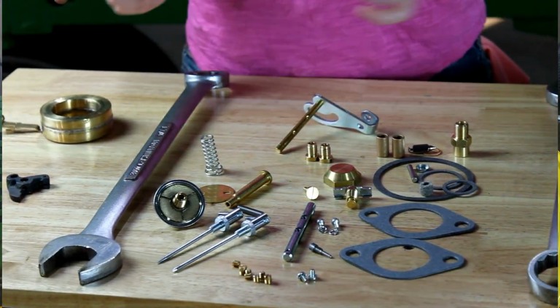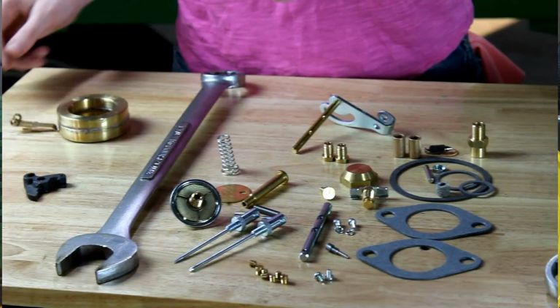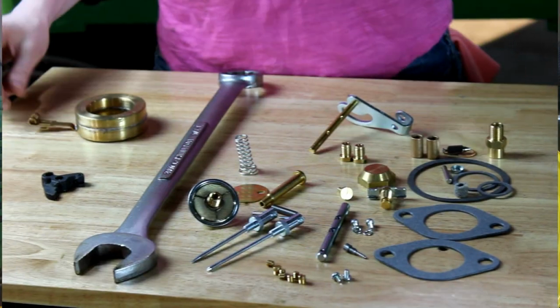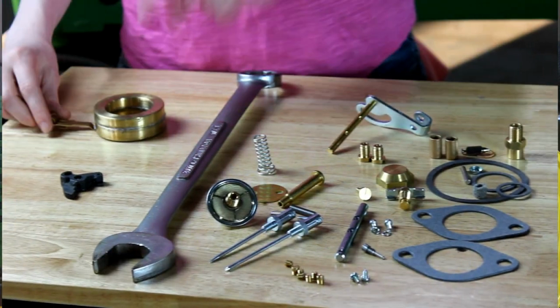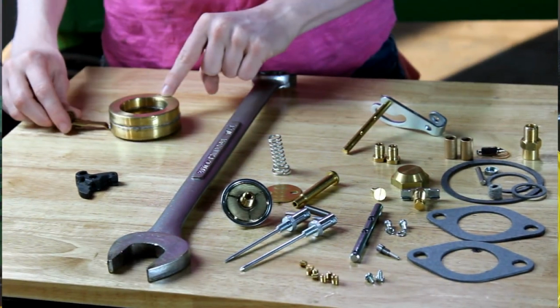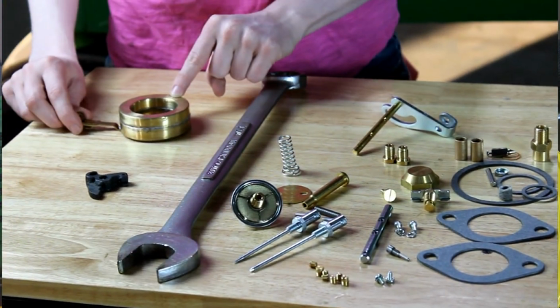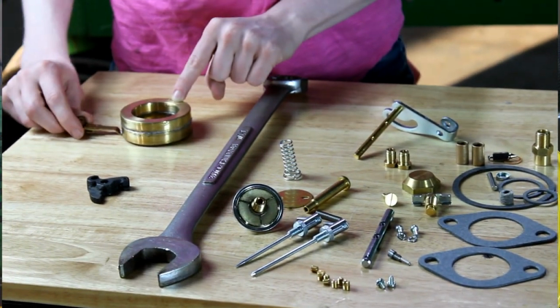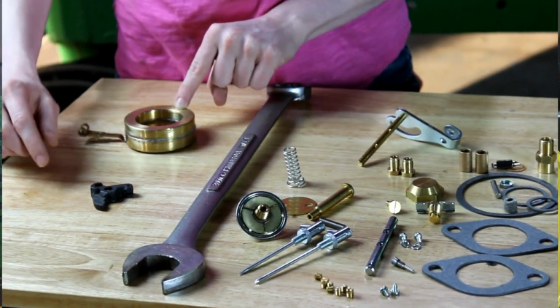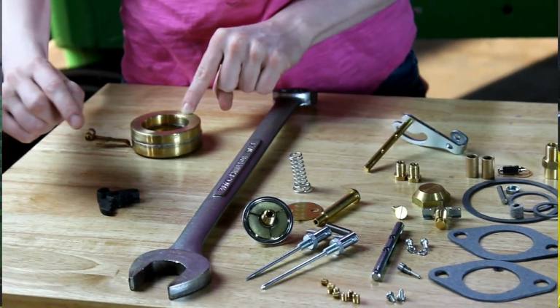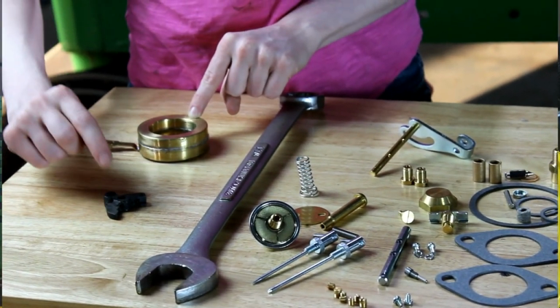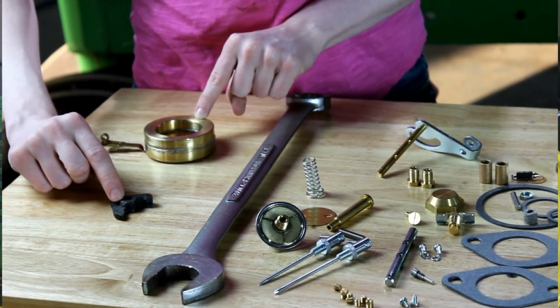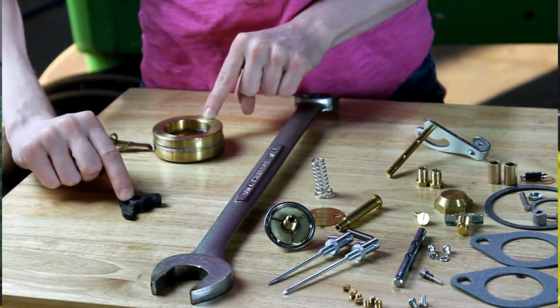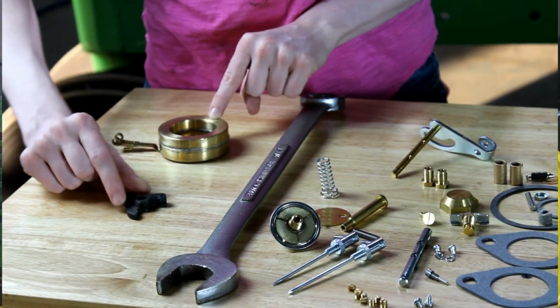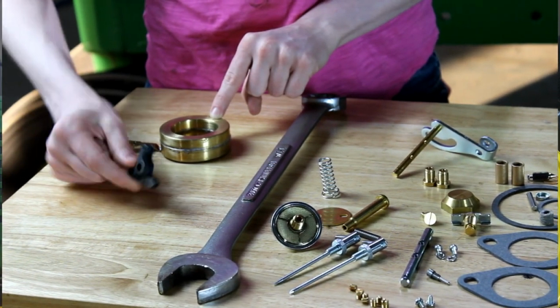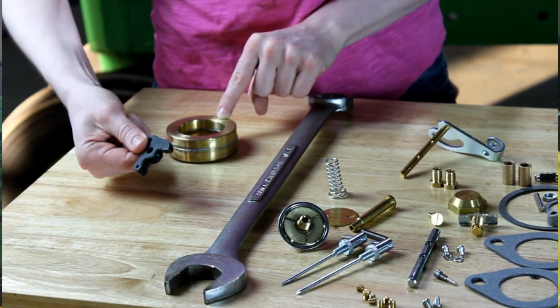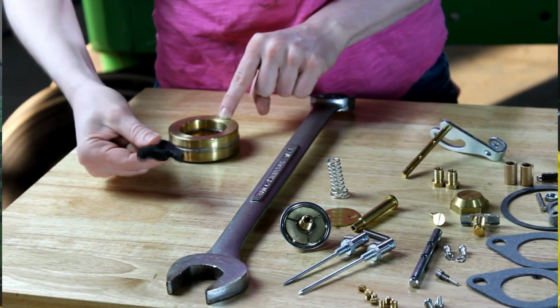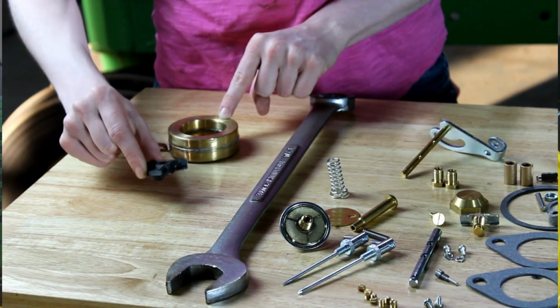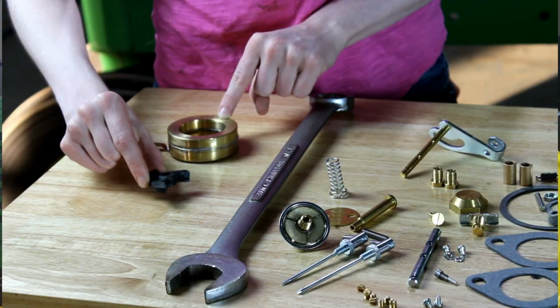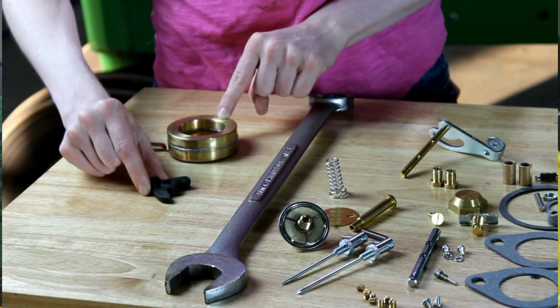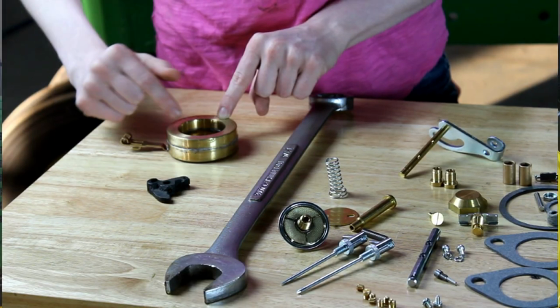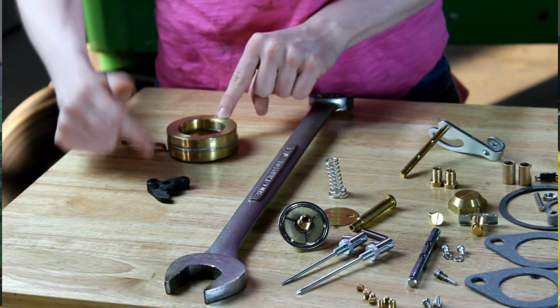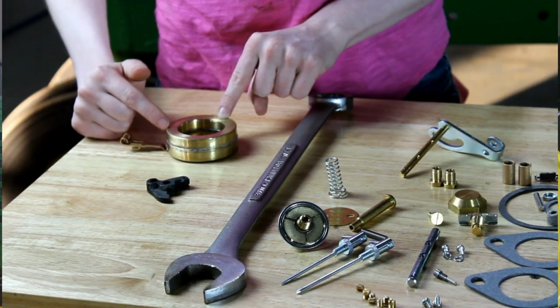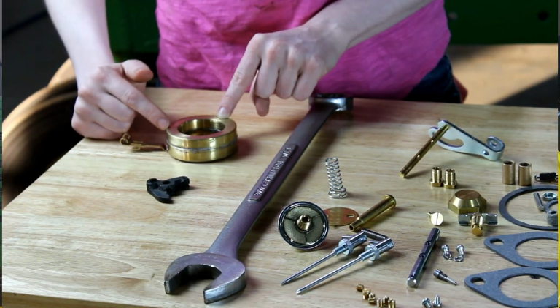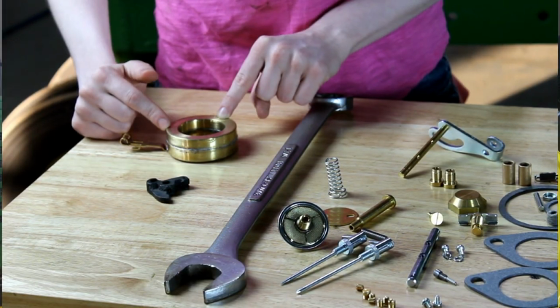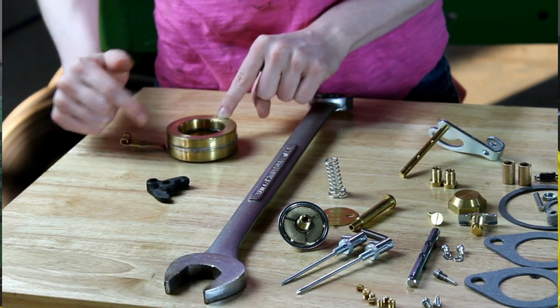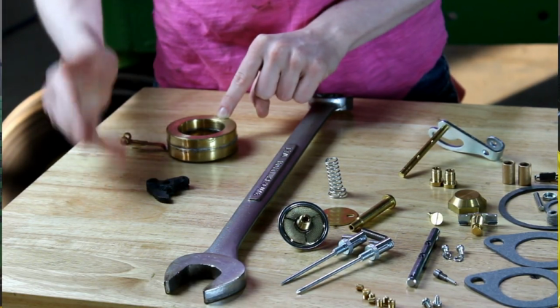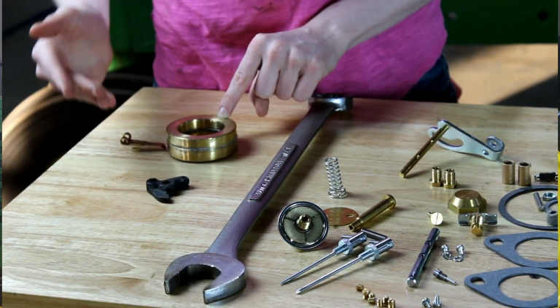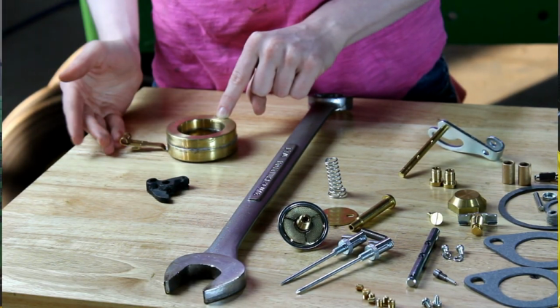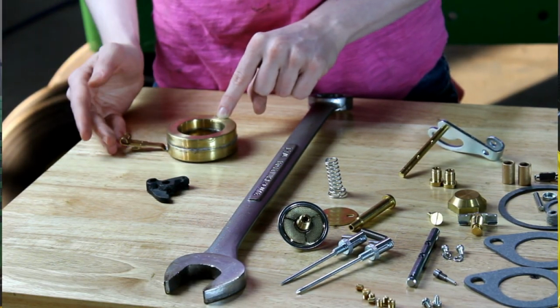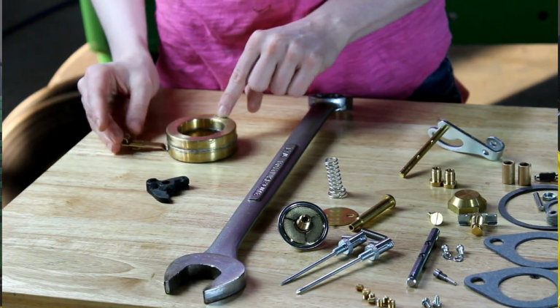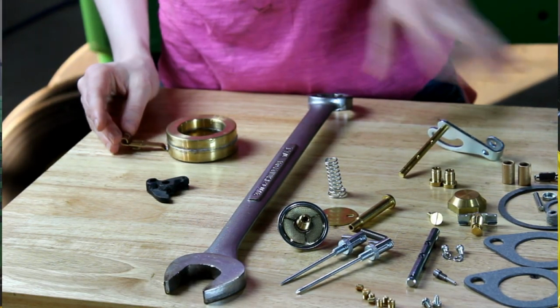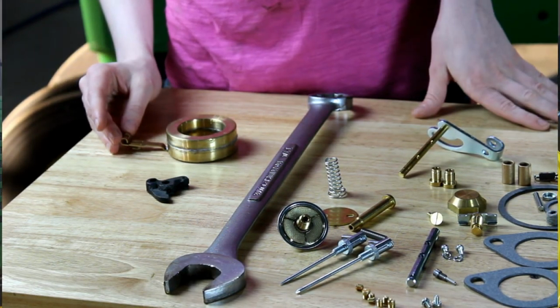Lastly, the float is purchased separately as well as the throttle linkage. So if either of these need to be replaced on your carburetor, you definitely want to purchase those separately from your carb kit.